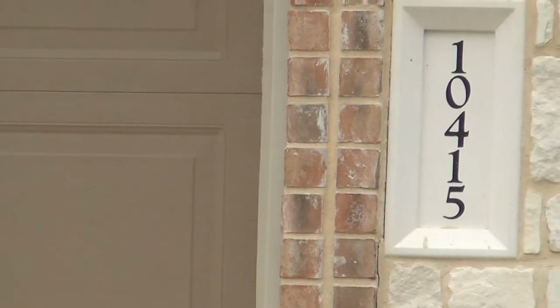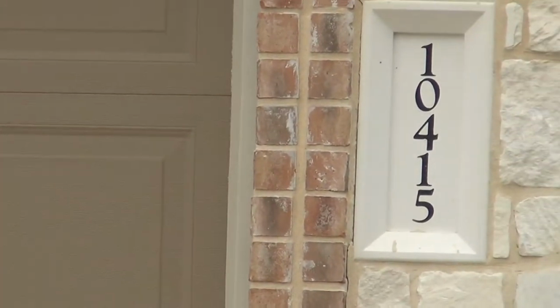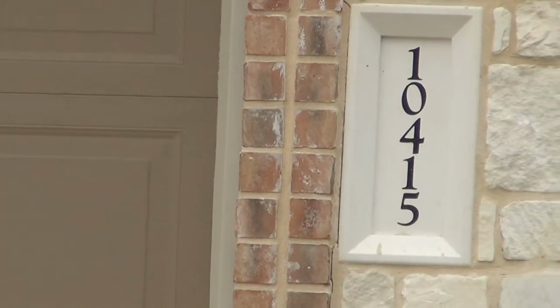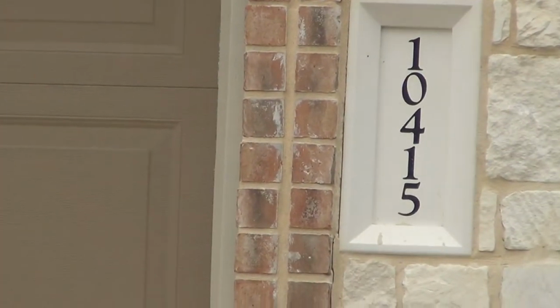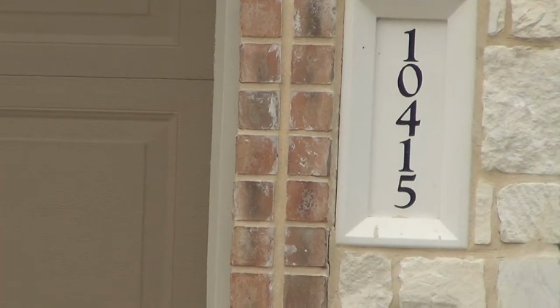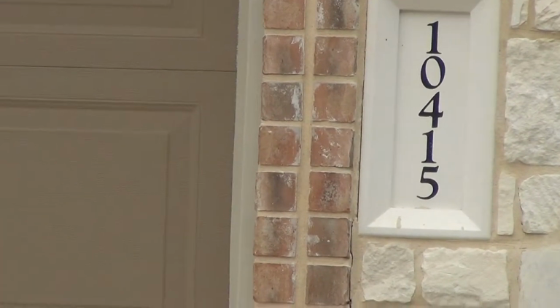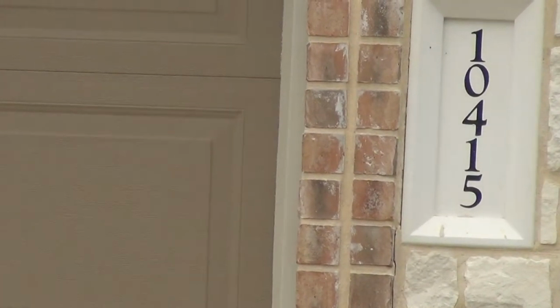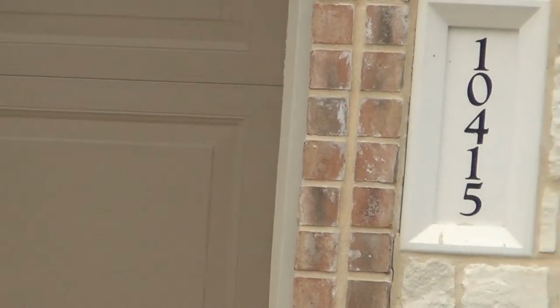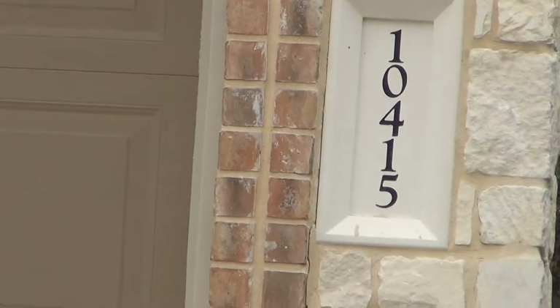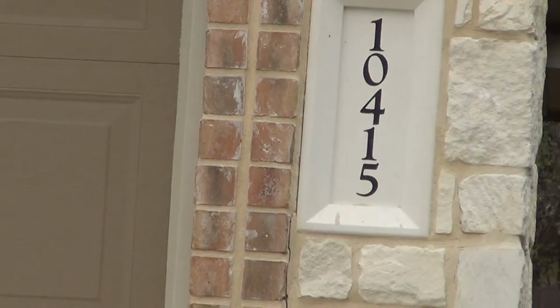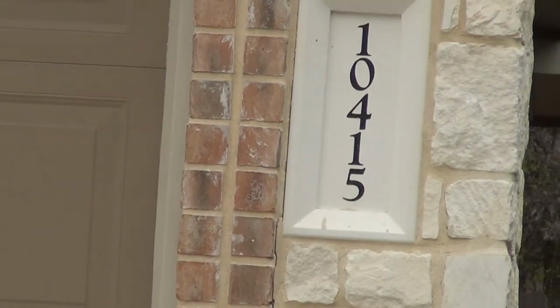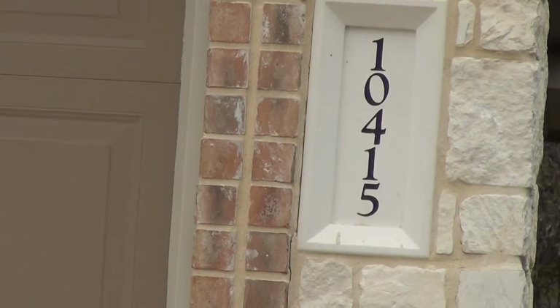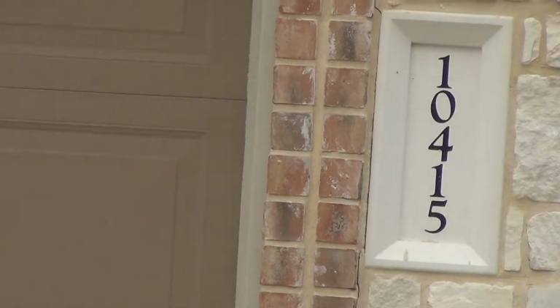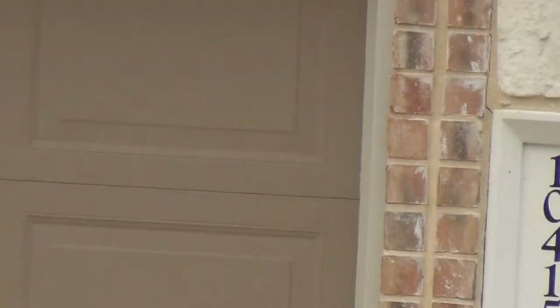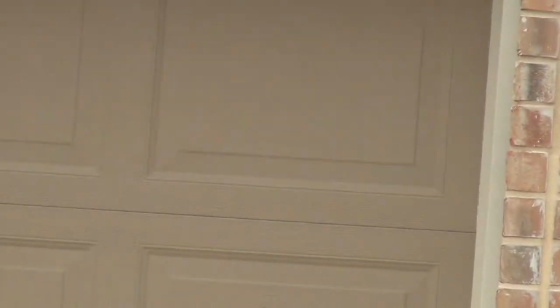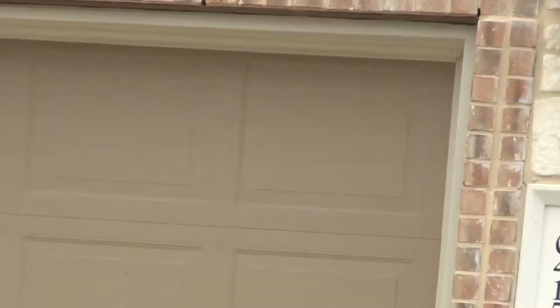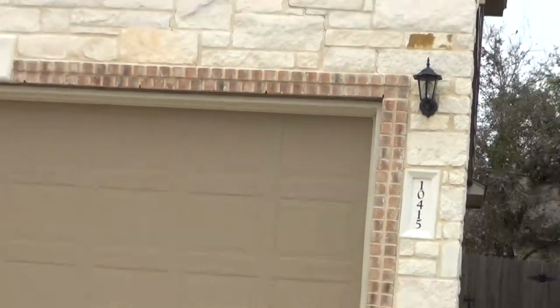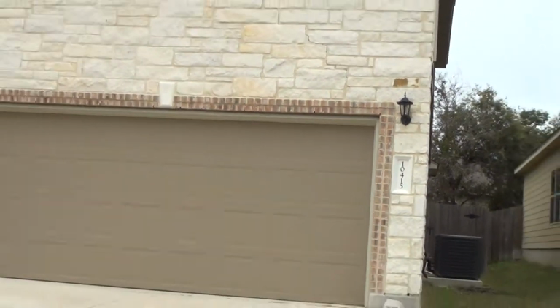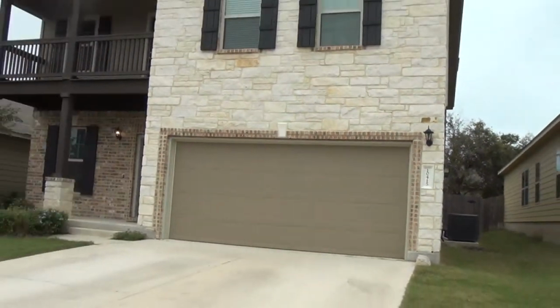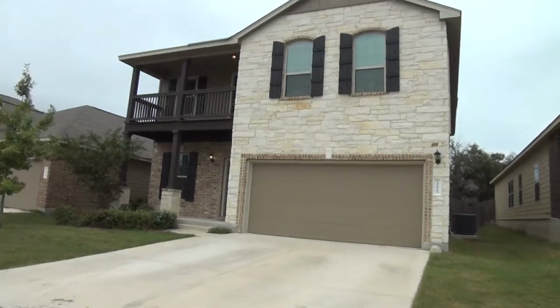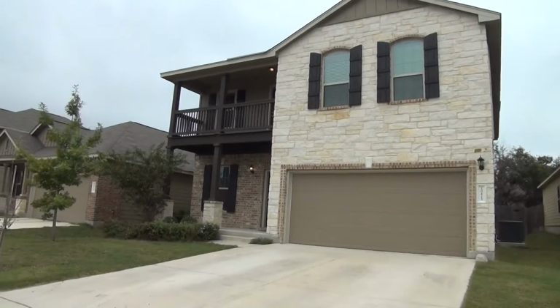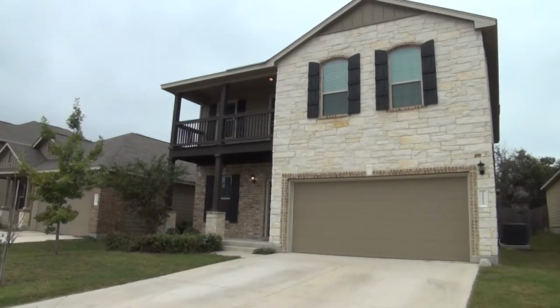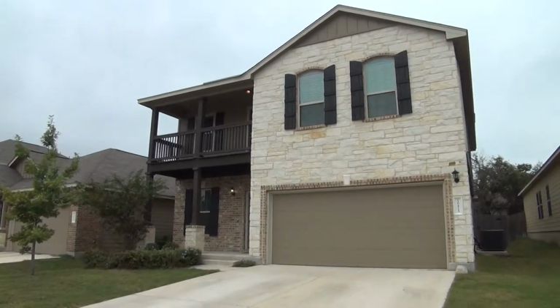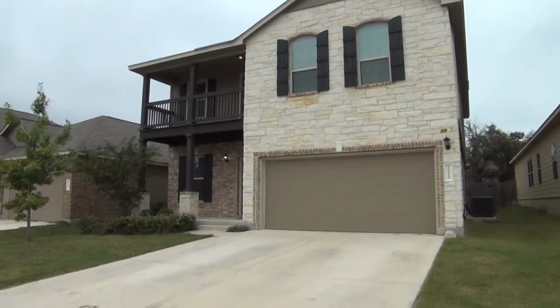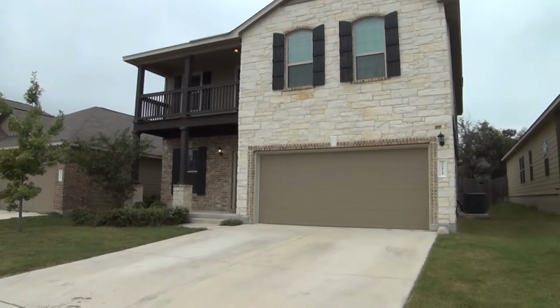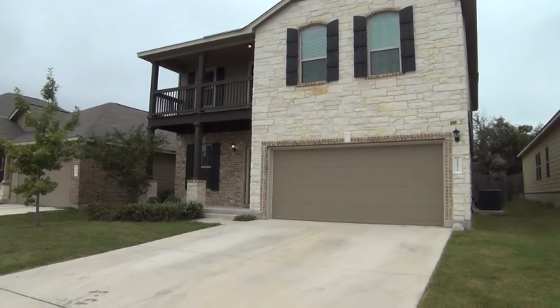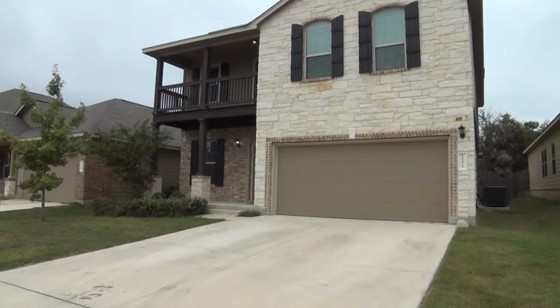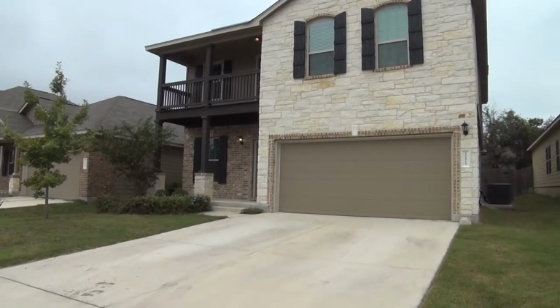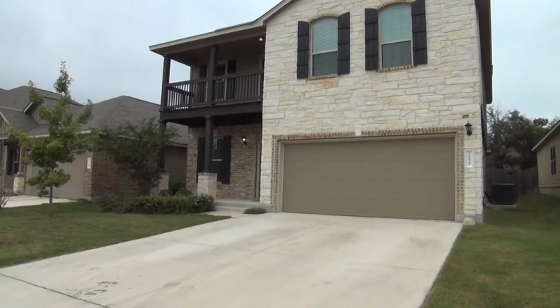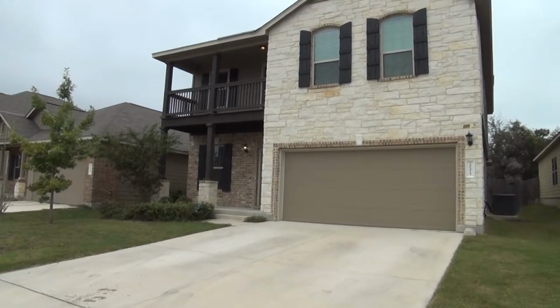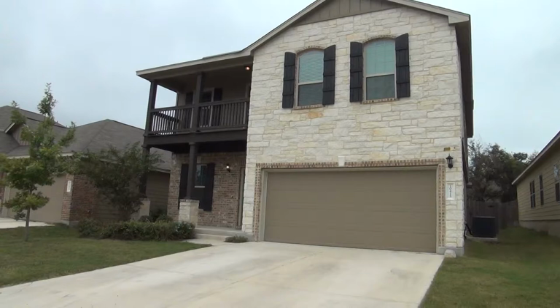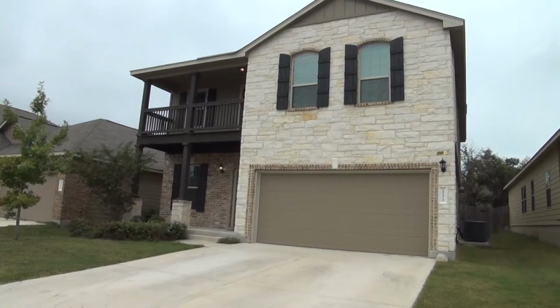I'm here at our new listing at 10415 Ashbury Creek, San Antonio, Texas 78245. This is the condition of the home as of November 7, 2017 at 10:35 a.m.